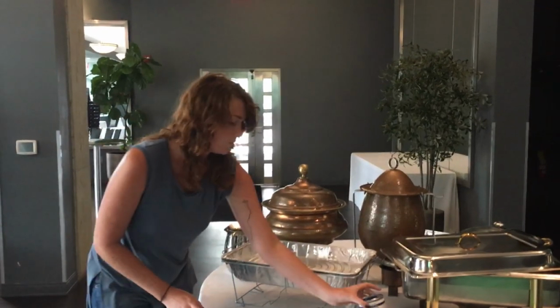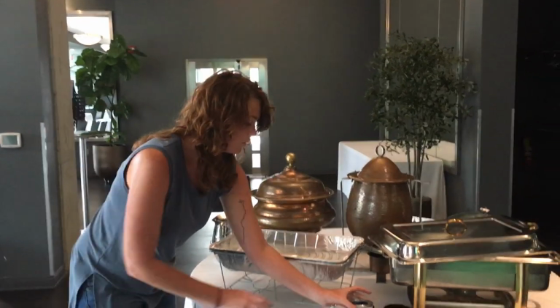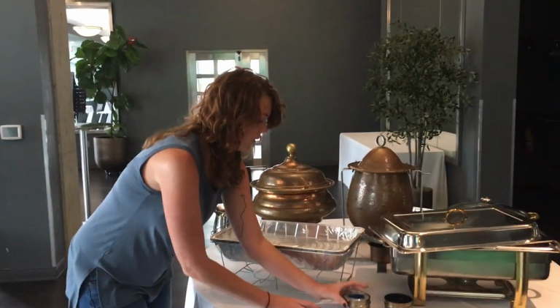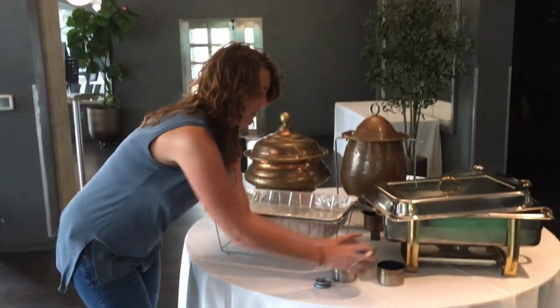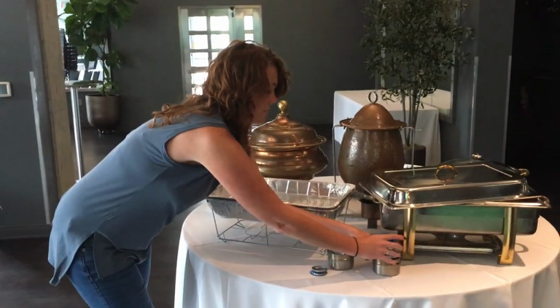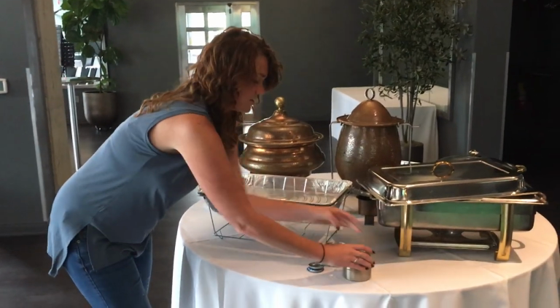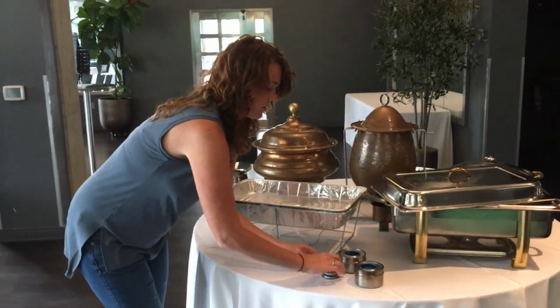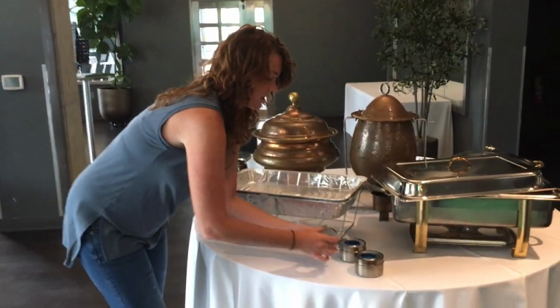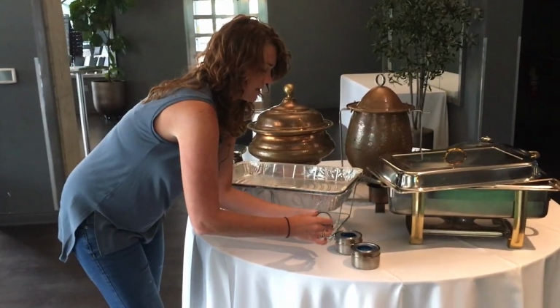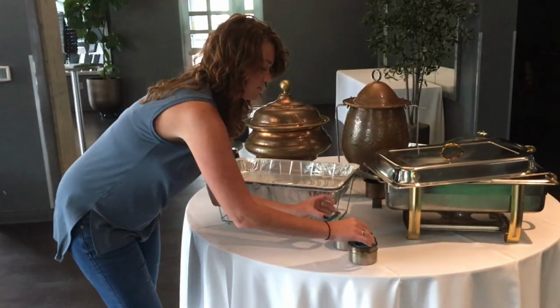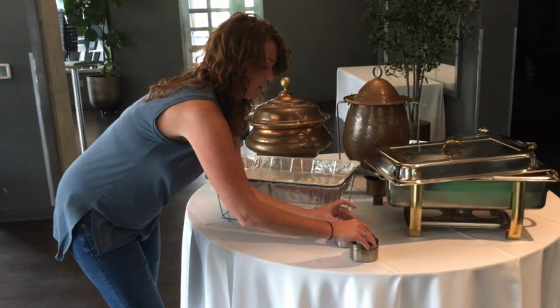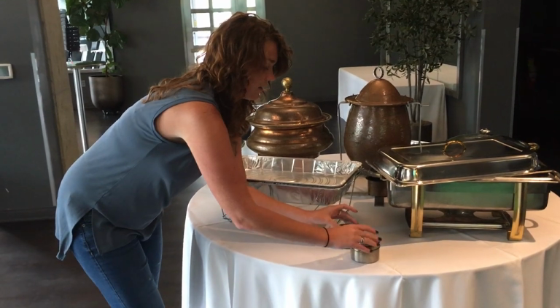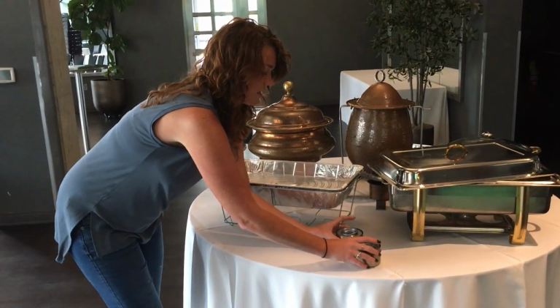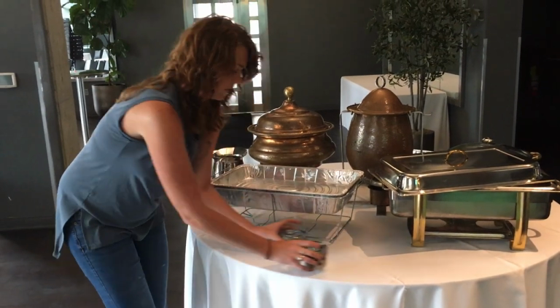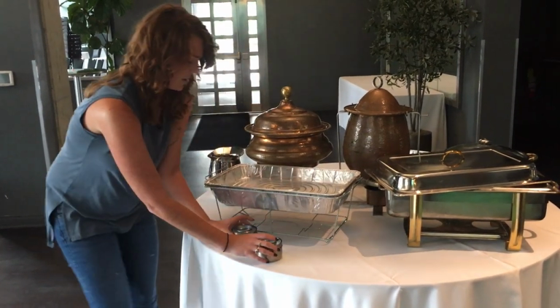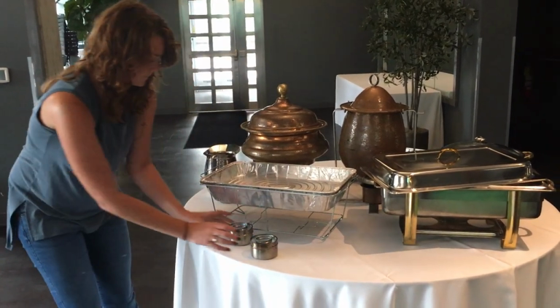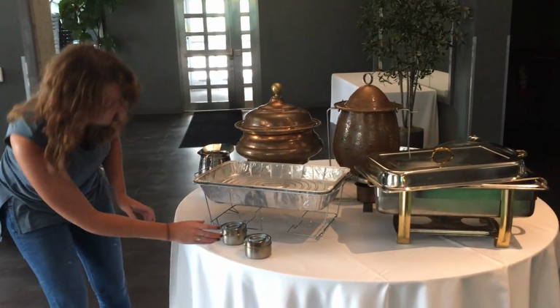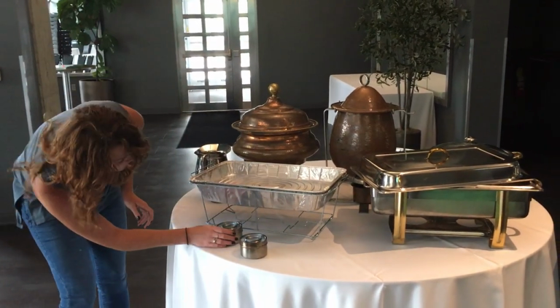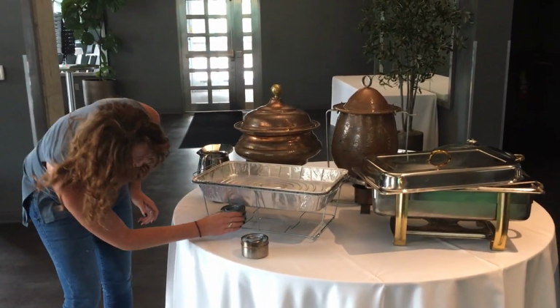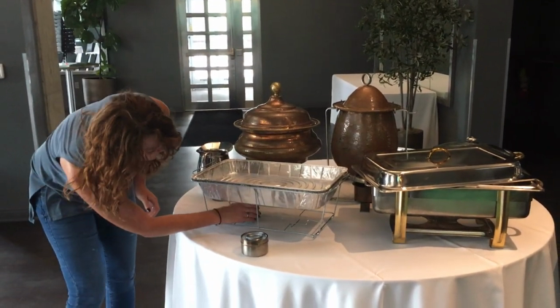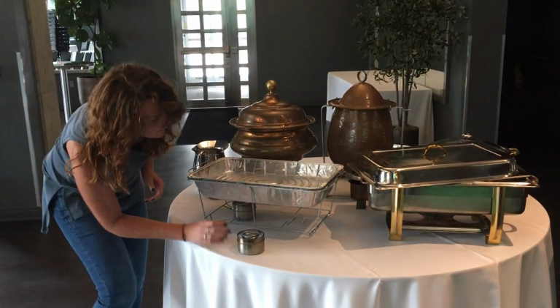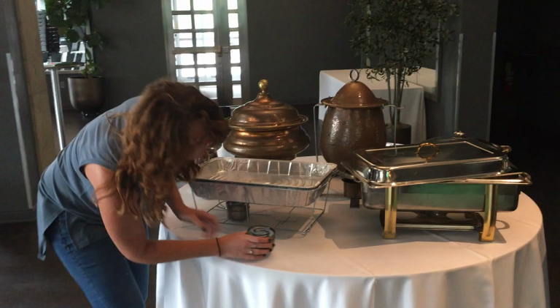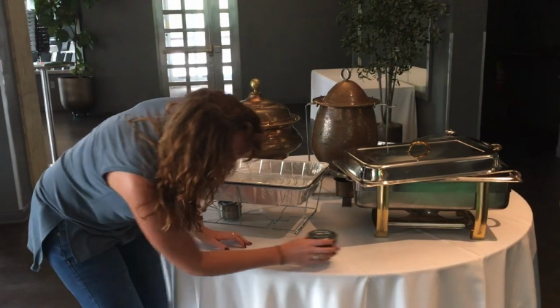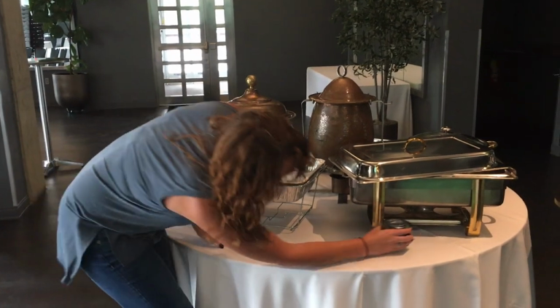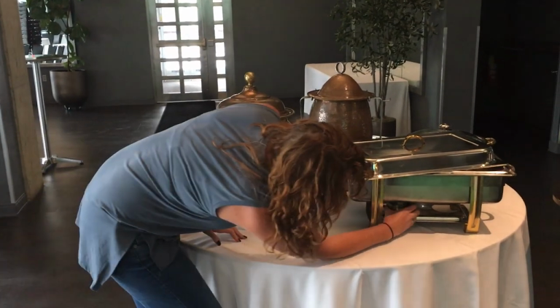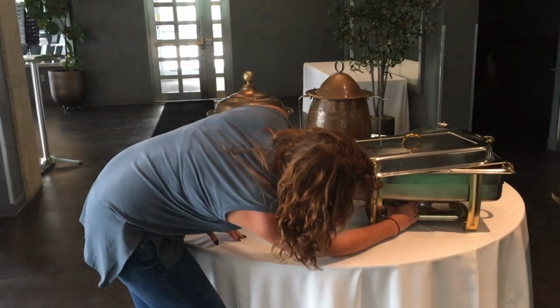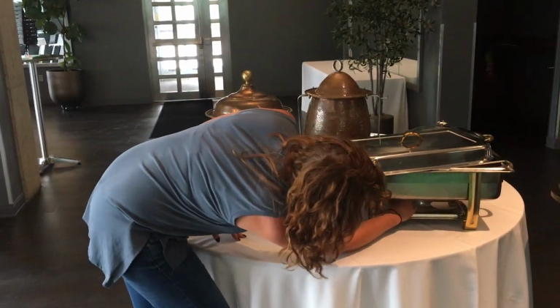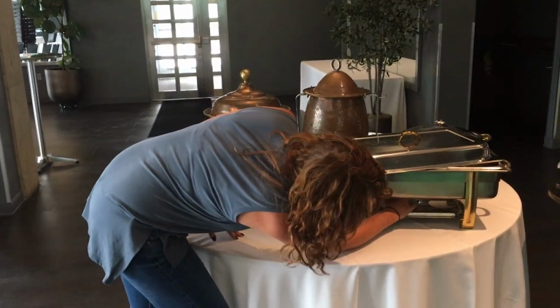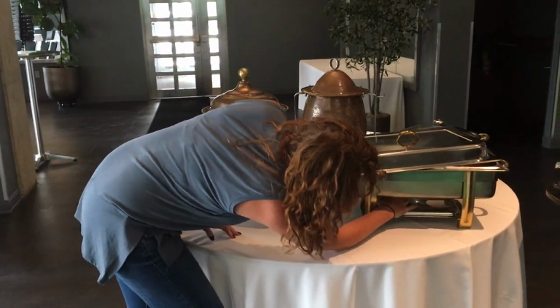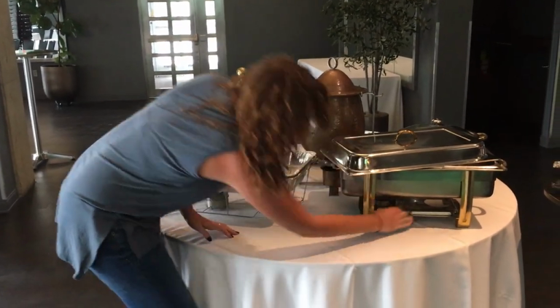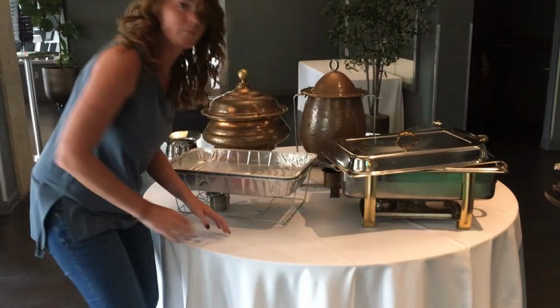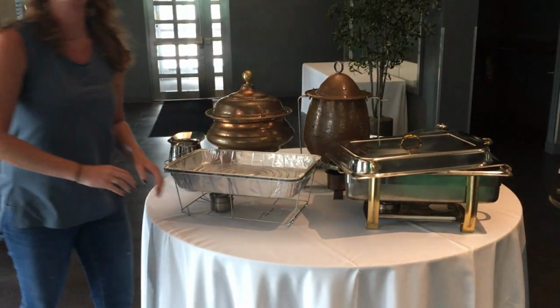If you want to have everything set to go, you can just set the lids right on there and take them off right when you're ready. You can set them in here — these ones have the little nooks, so you can pop them right in there.